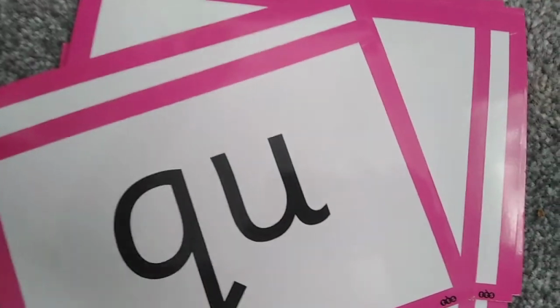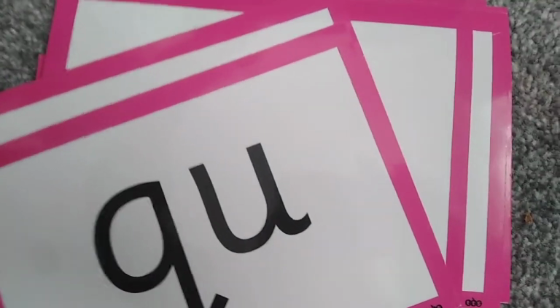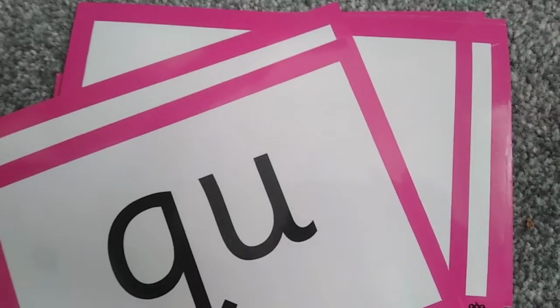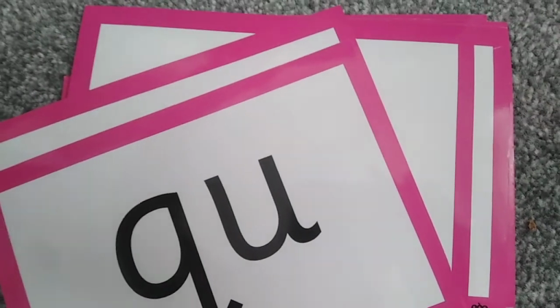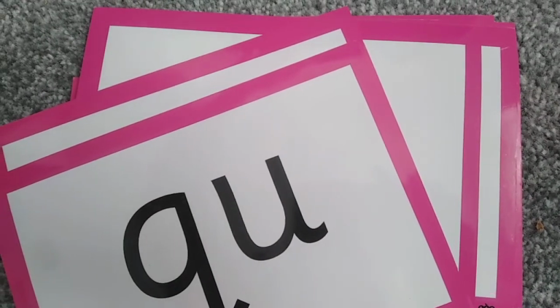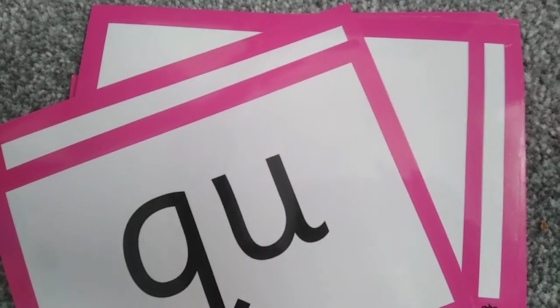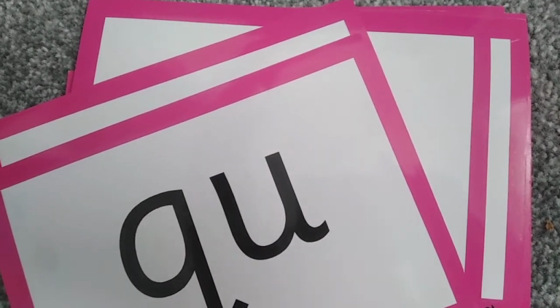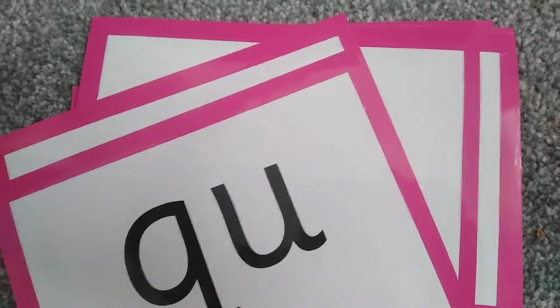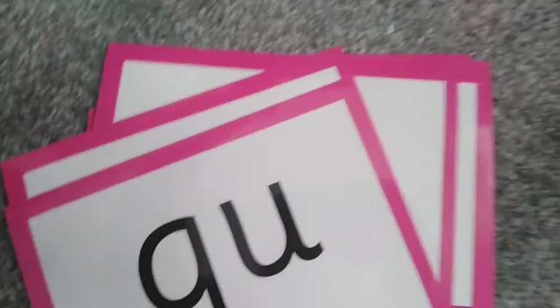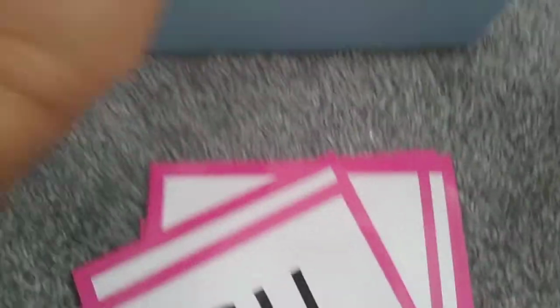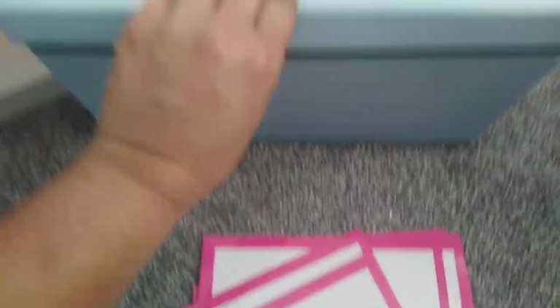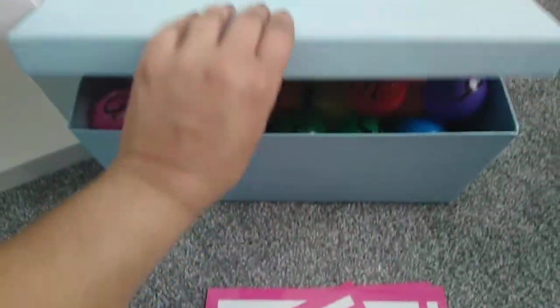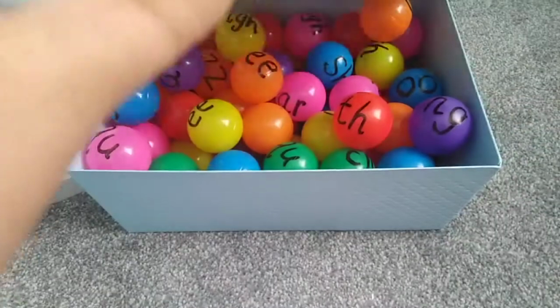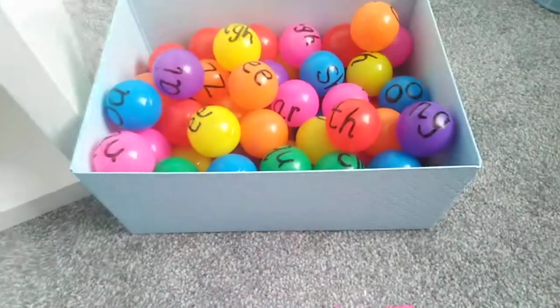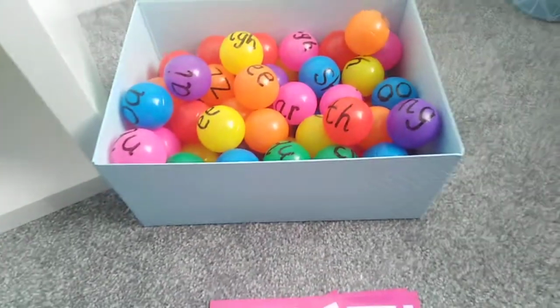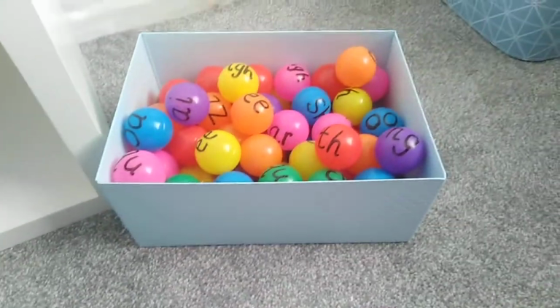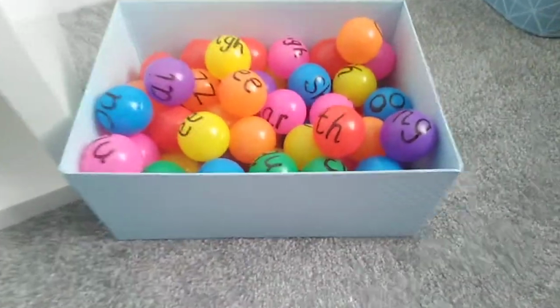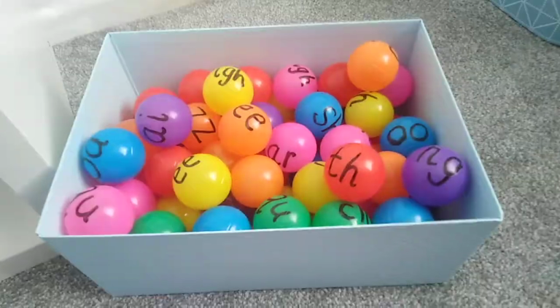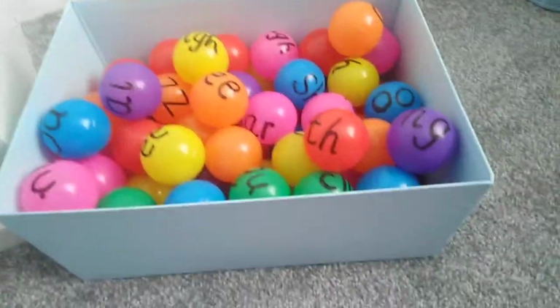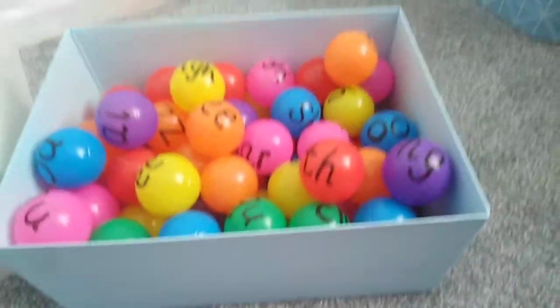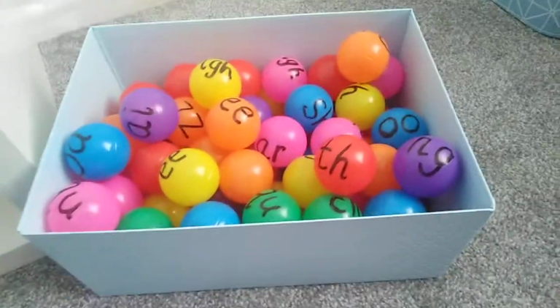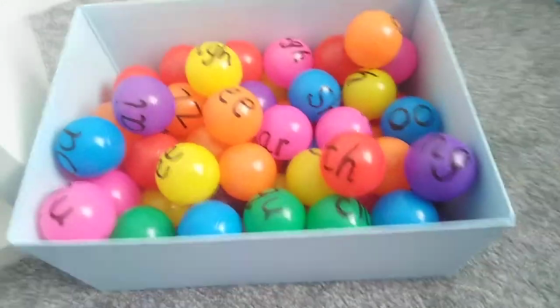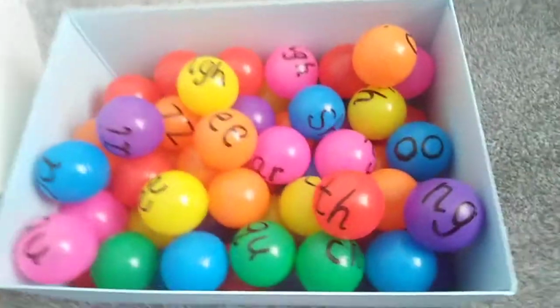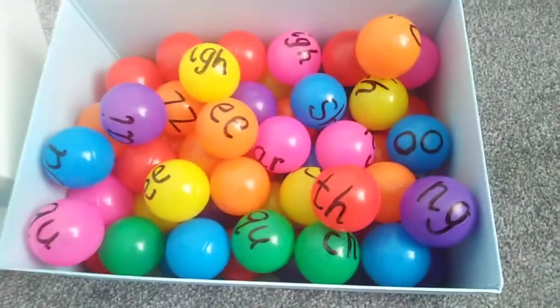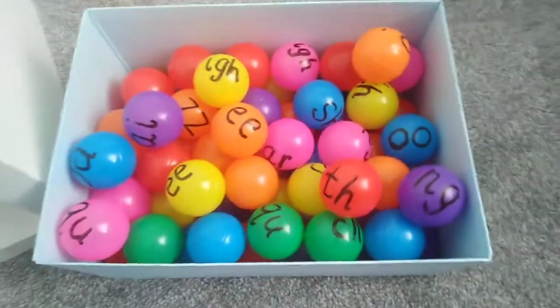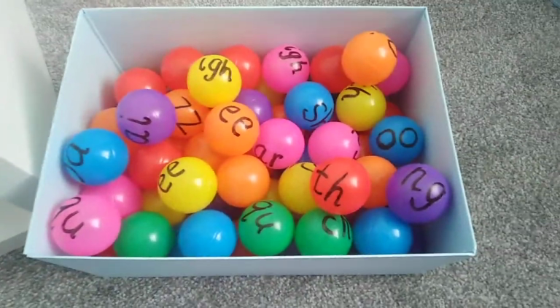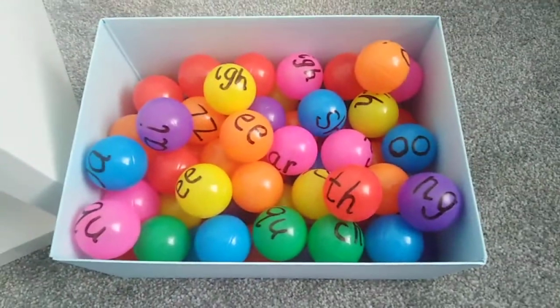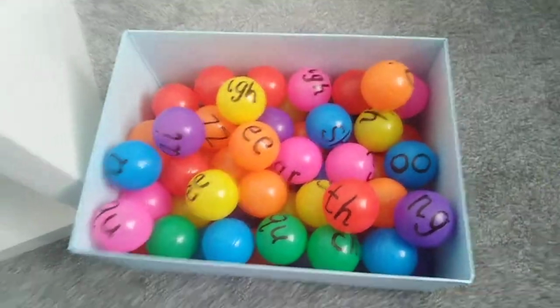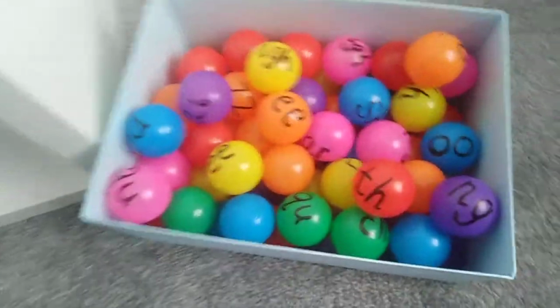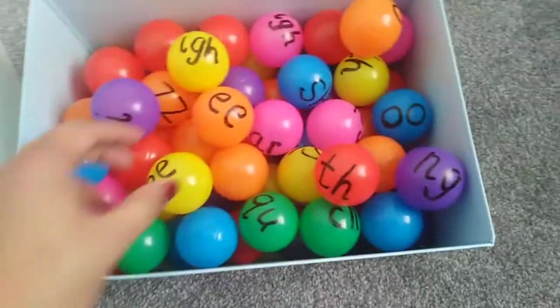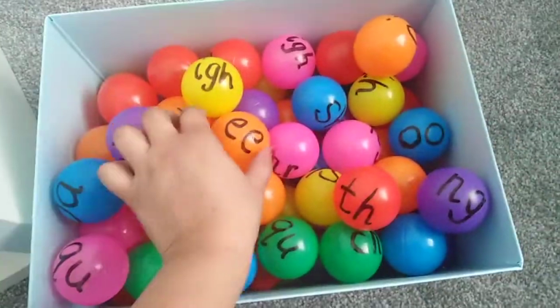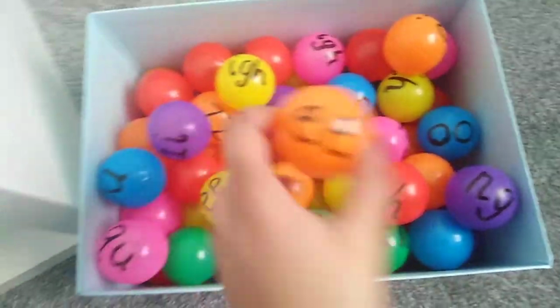Now I've got some sounds in my box today. Let's open it up. Let's see if we can practice saying some of our sounds — see if you can say them really fast.